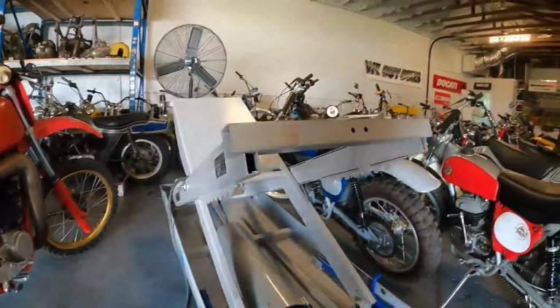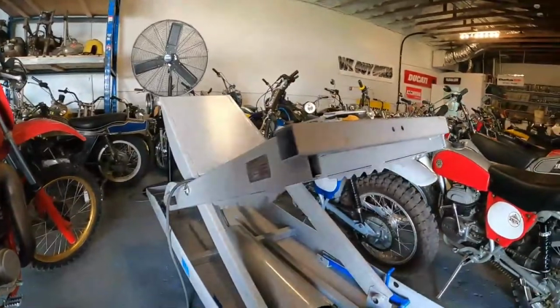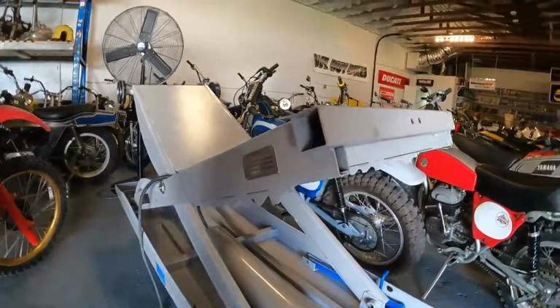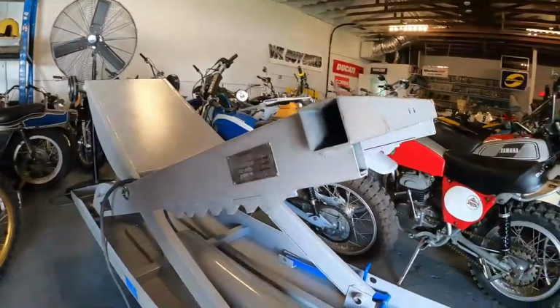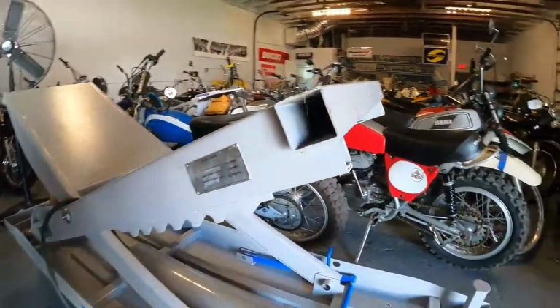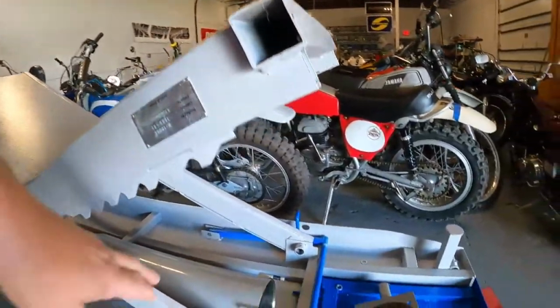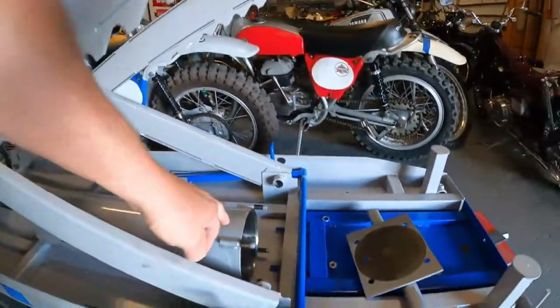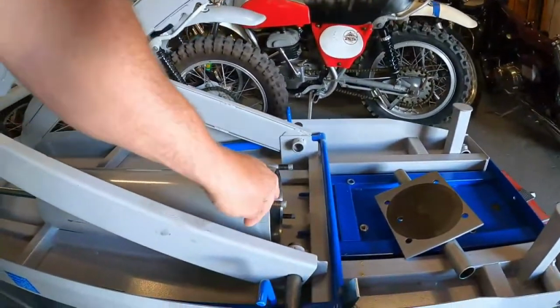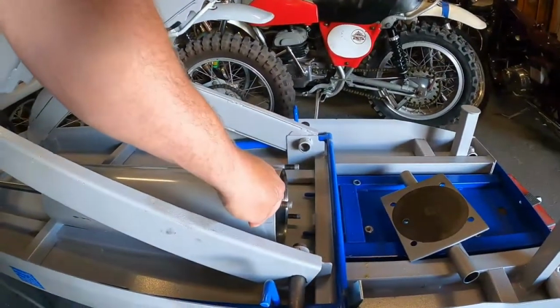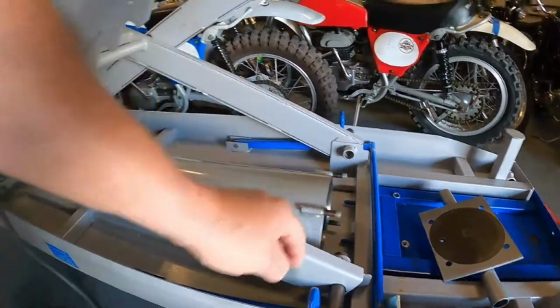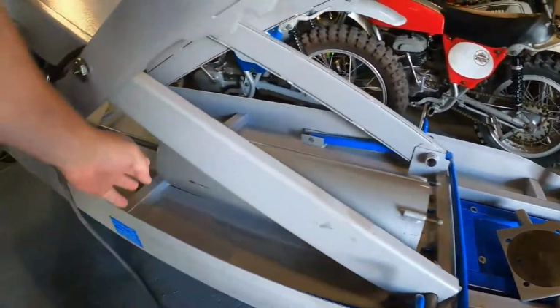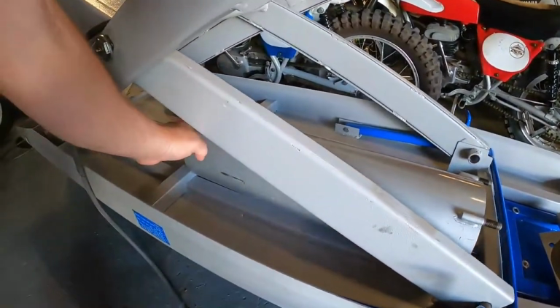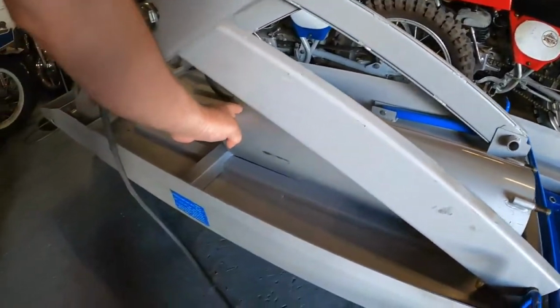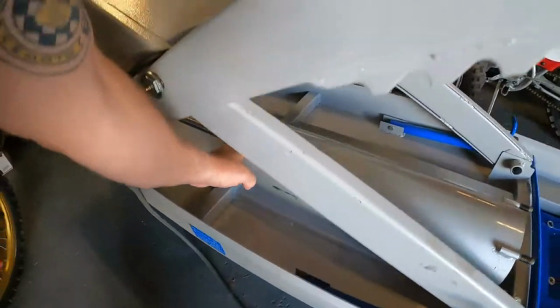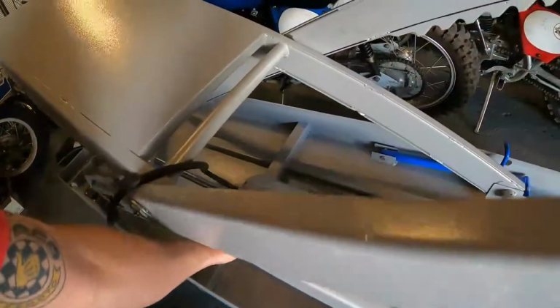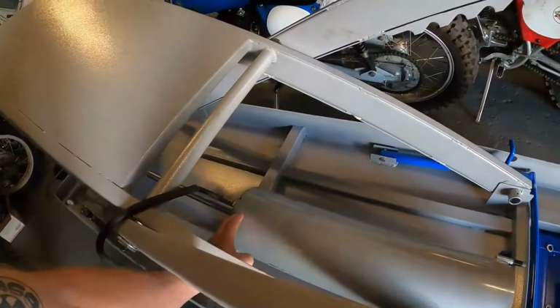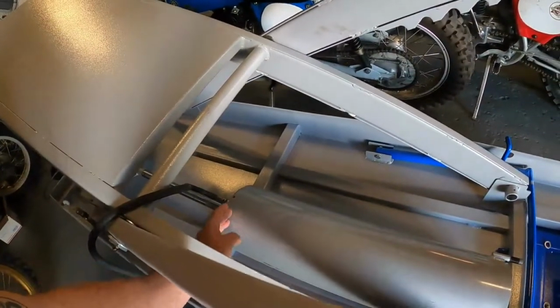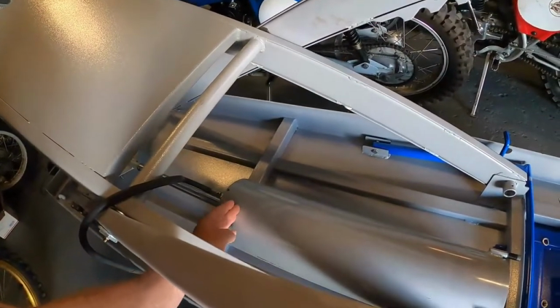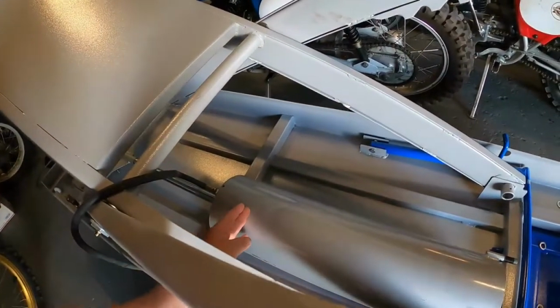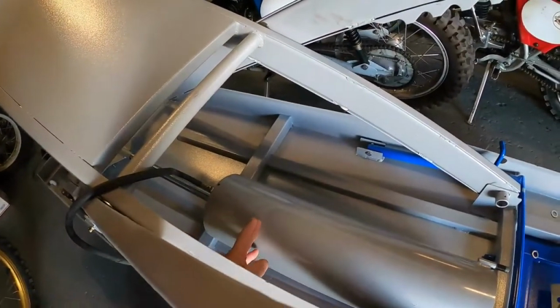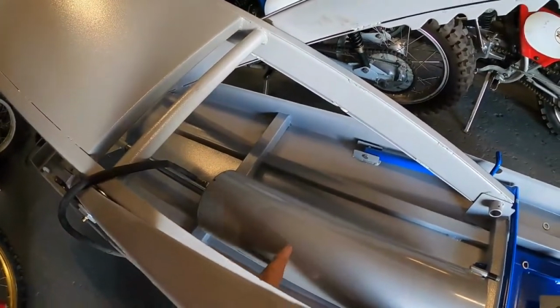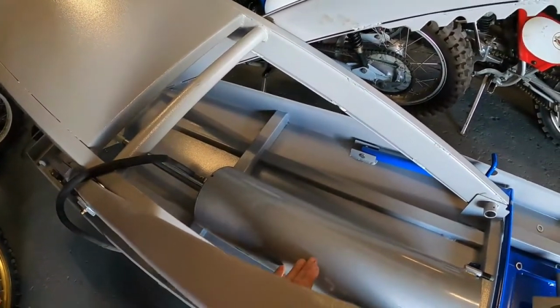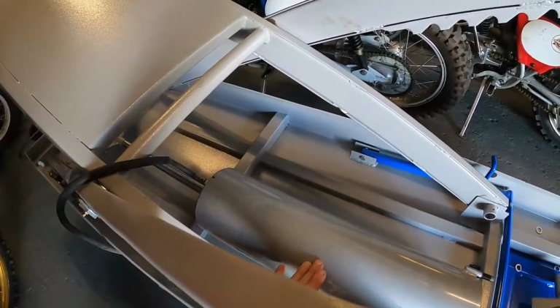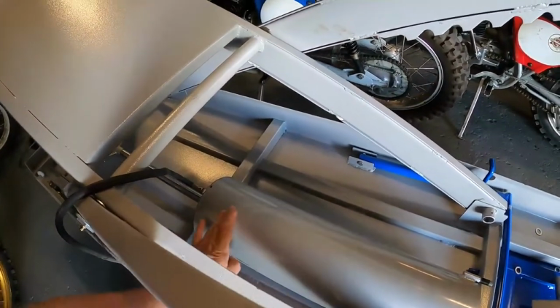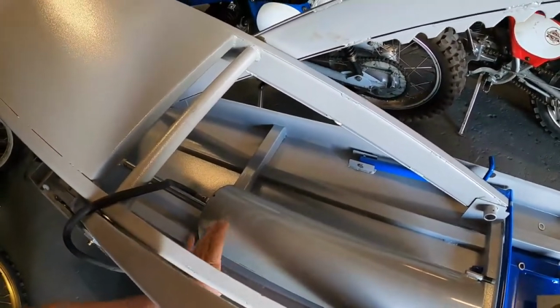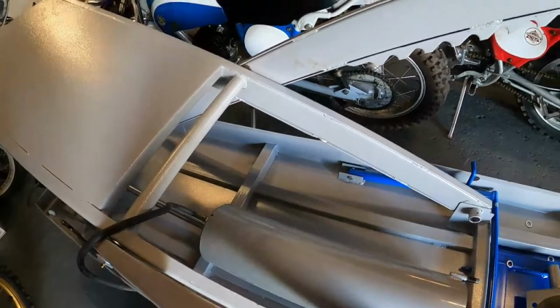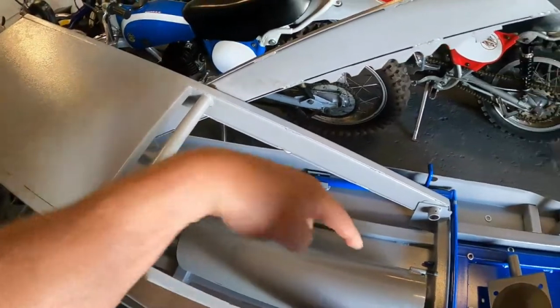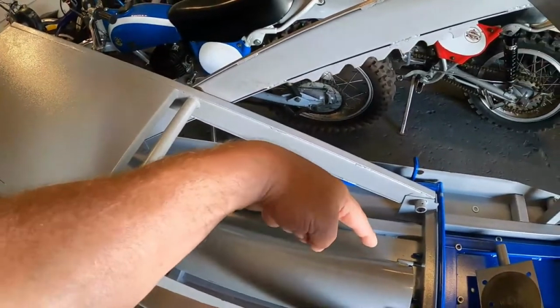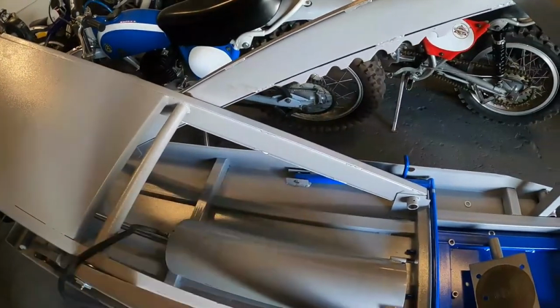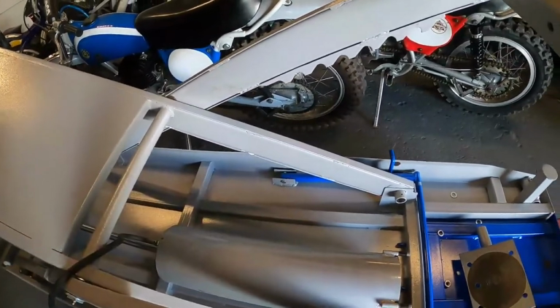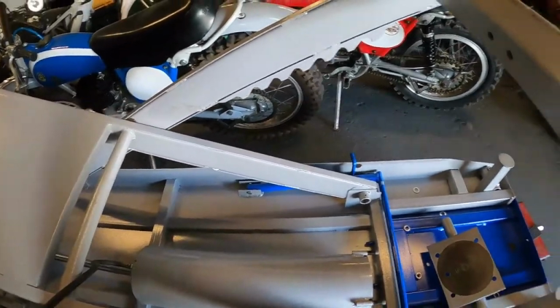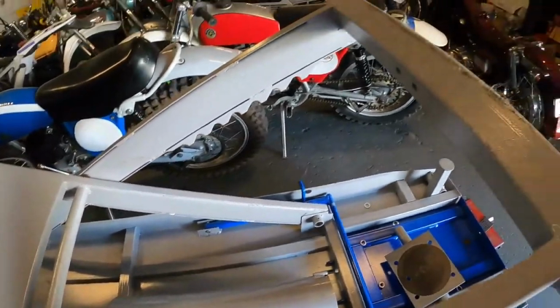What's interesting about this is there's no gasket on this side because it's pressurized from this side — the seal comes this way and that way — and so this side is just dead air.